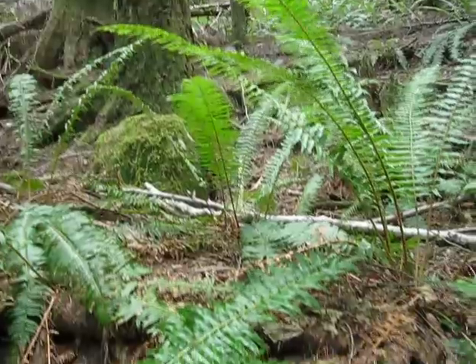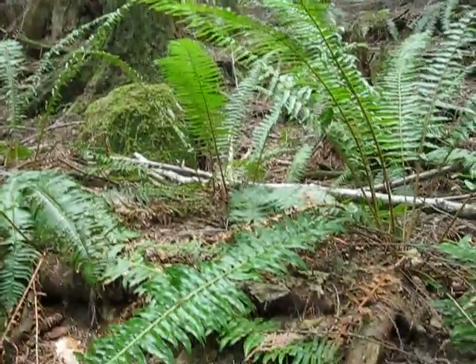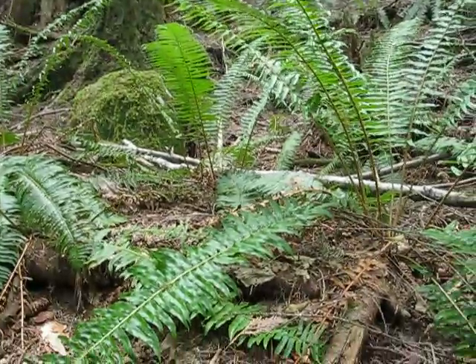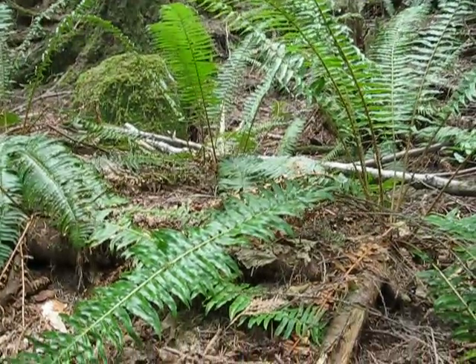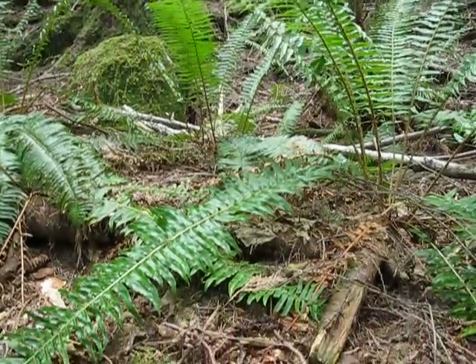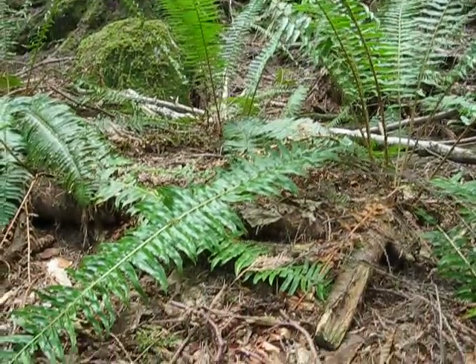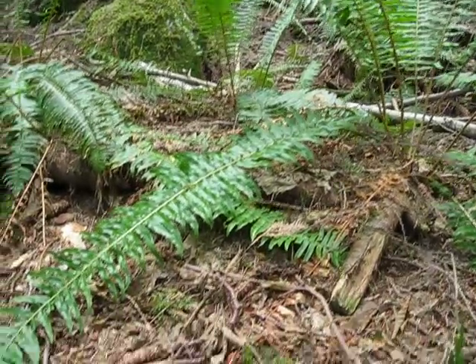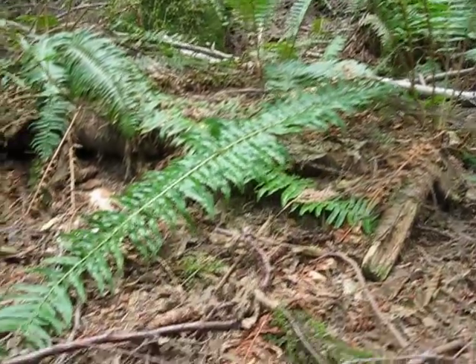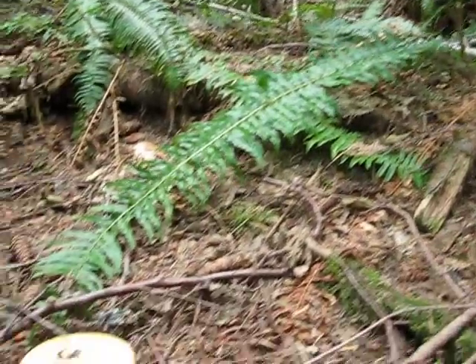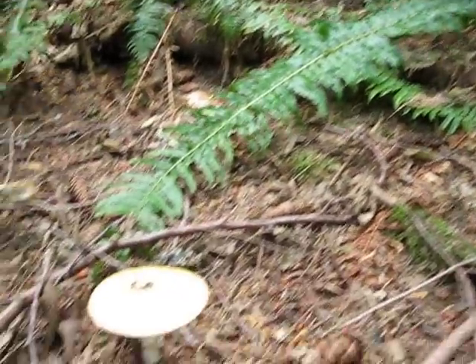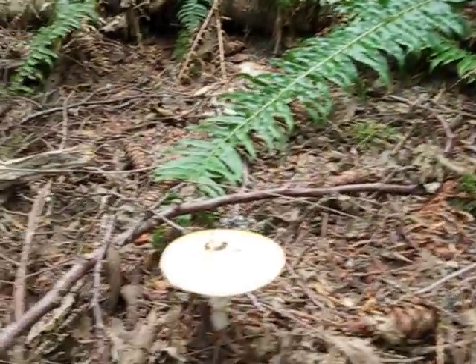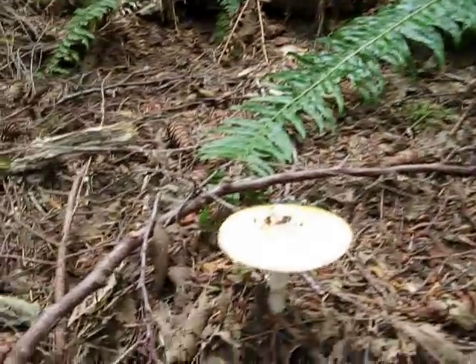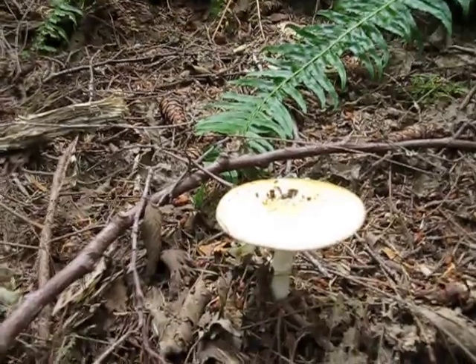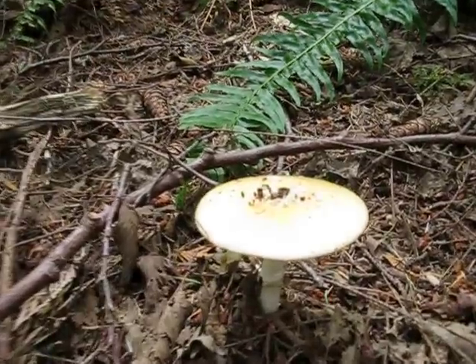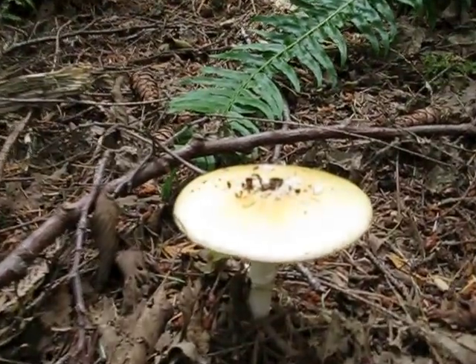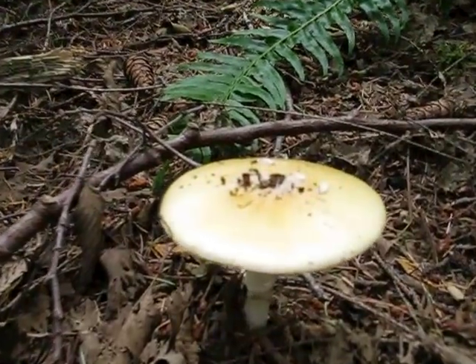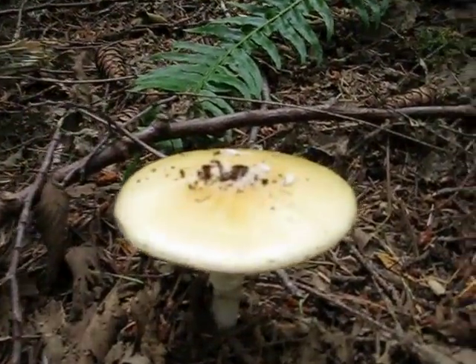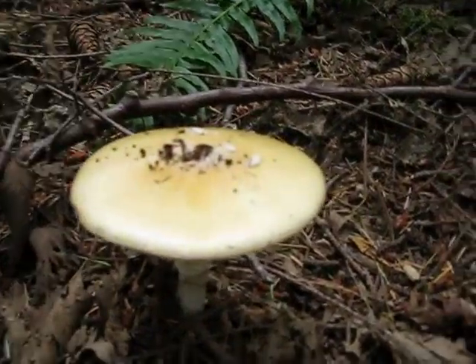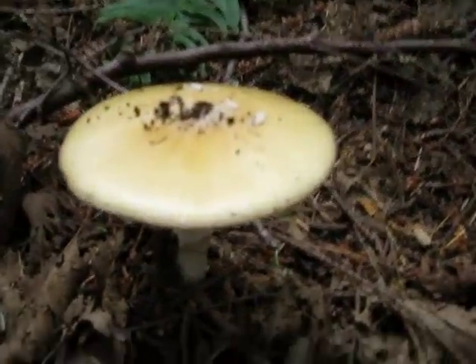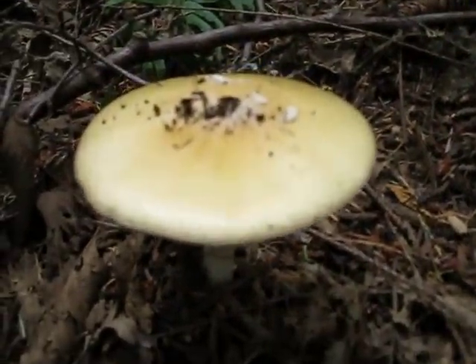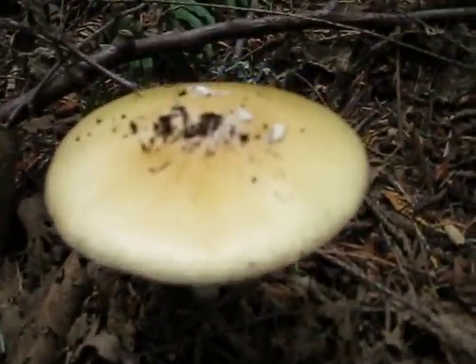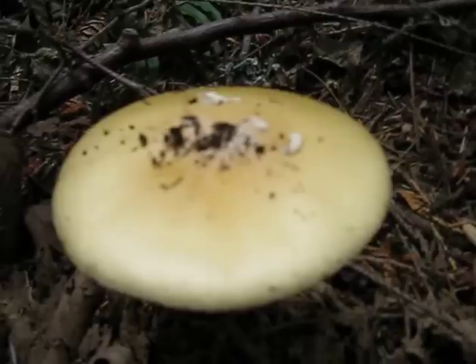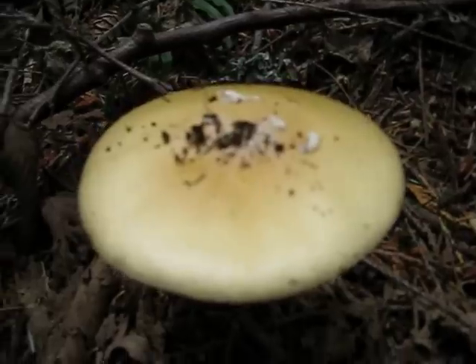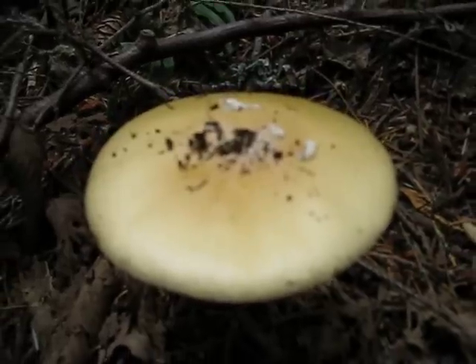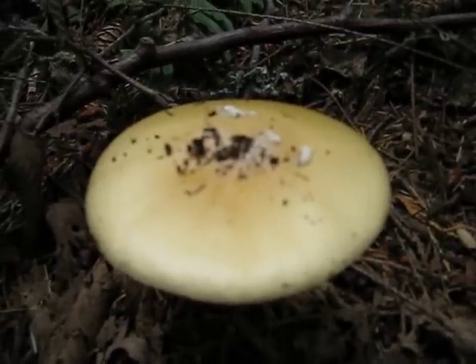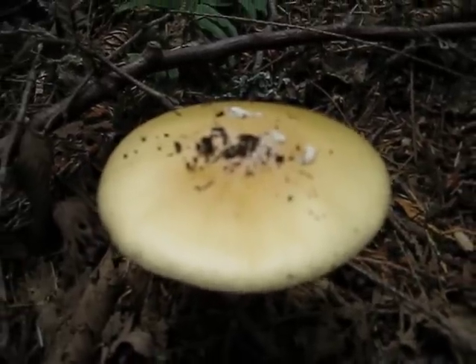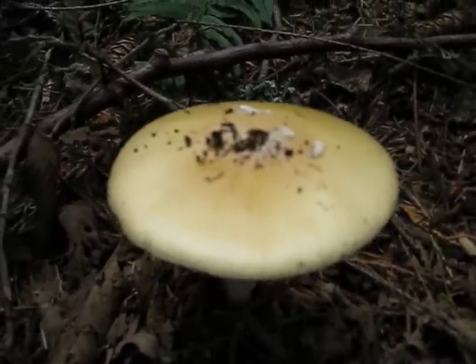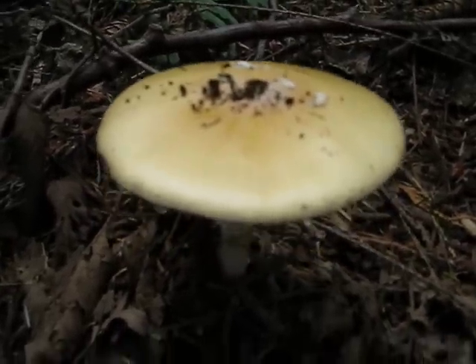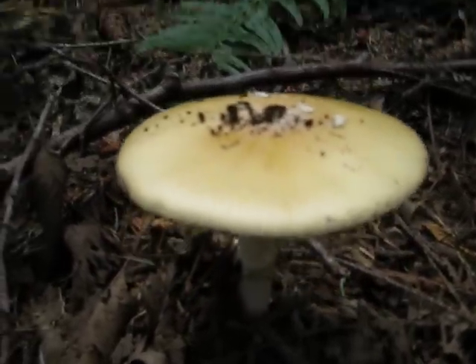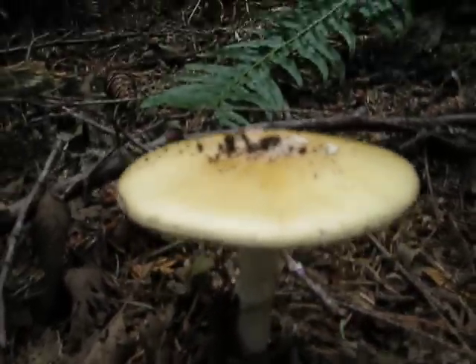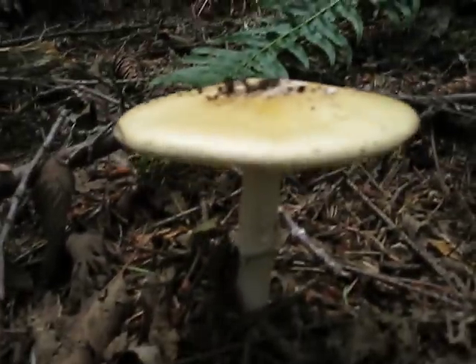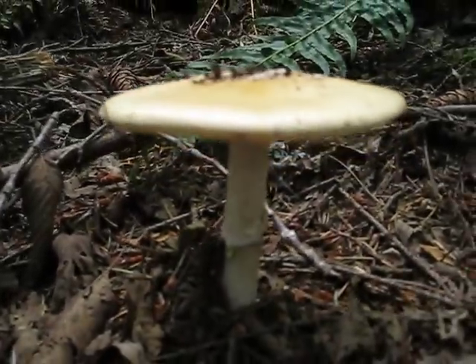But not all mushrooms are good mushrooms. Here's an example of a very dangerous mushroom that you should totally avoid — this is the Amanita phalloides, or the death cap.